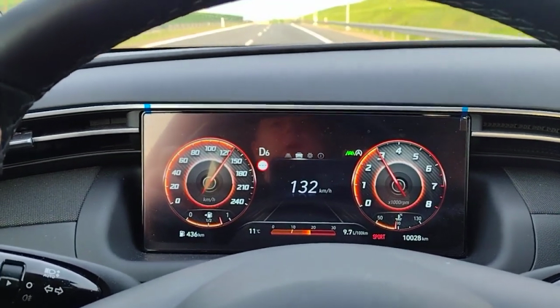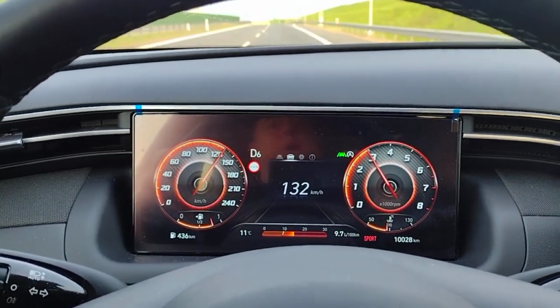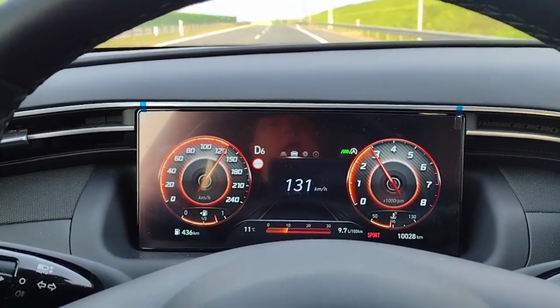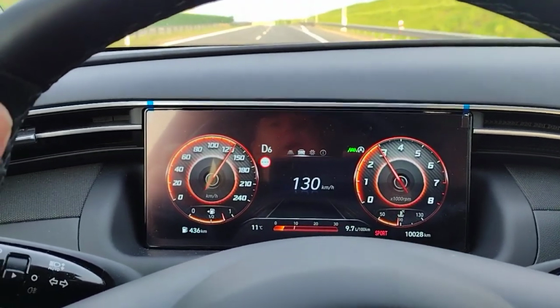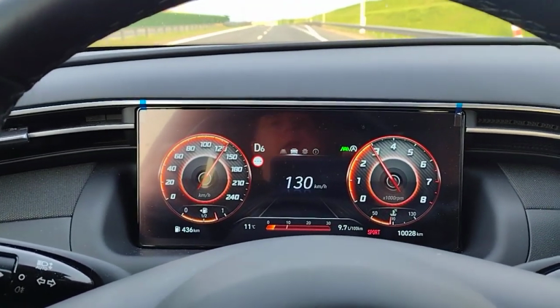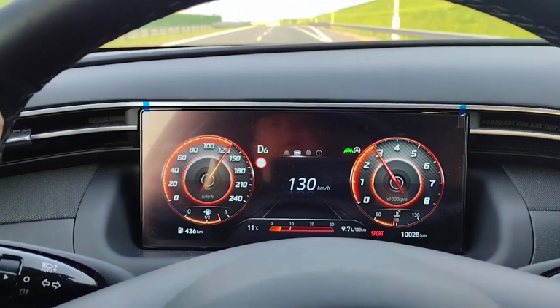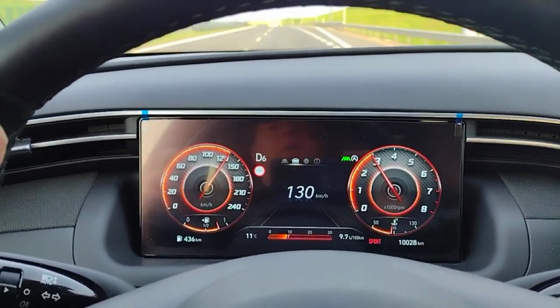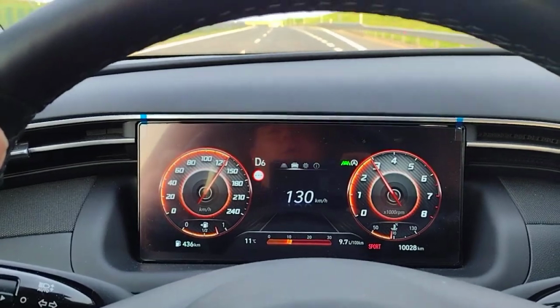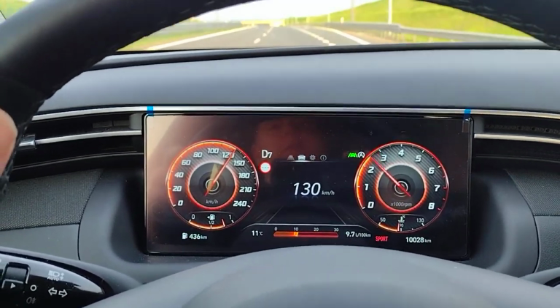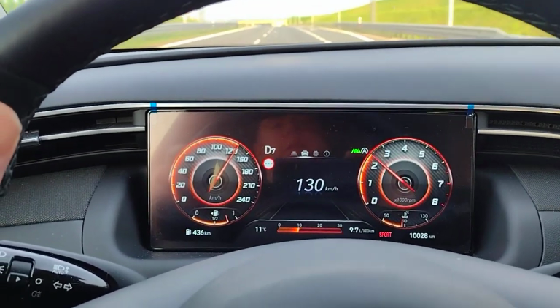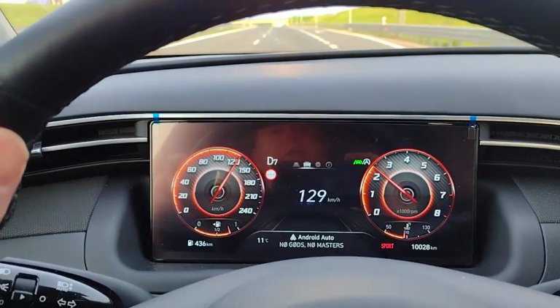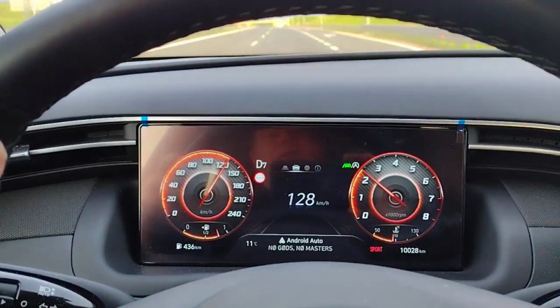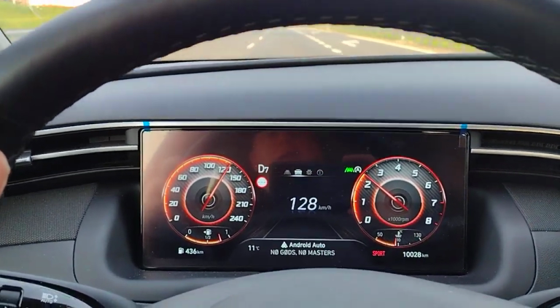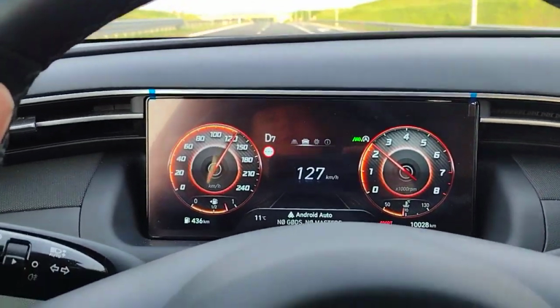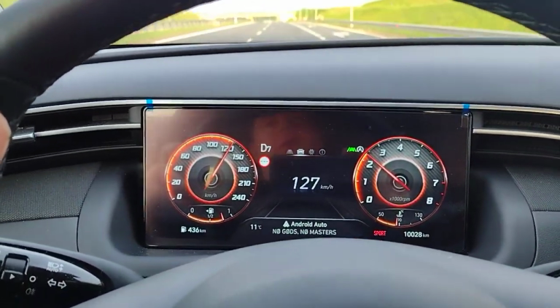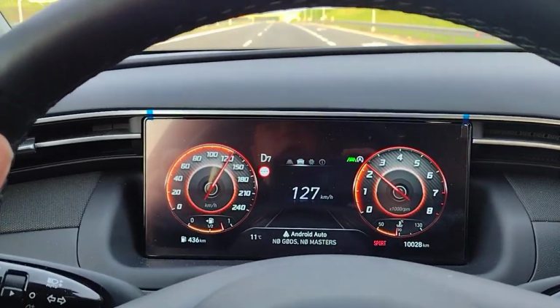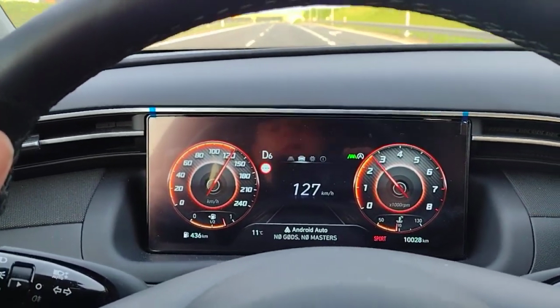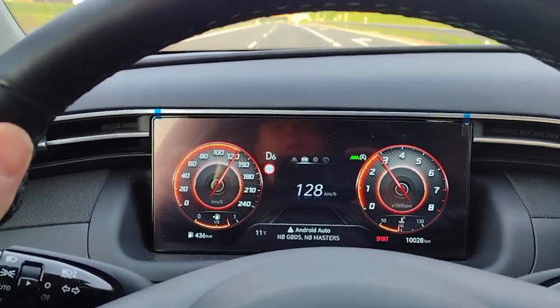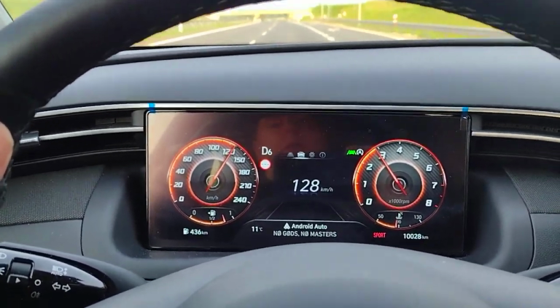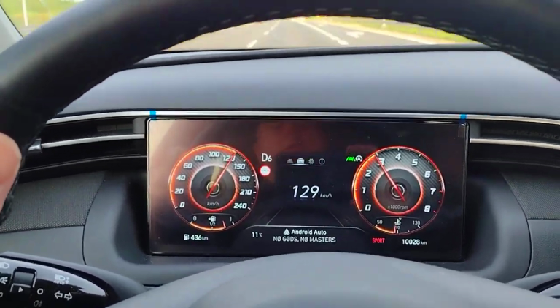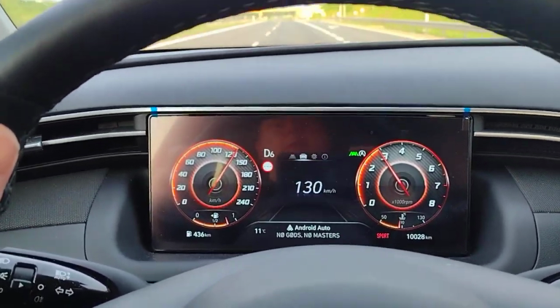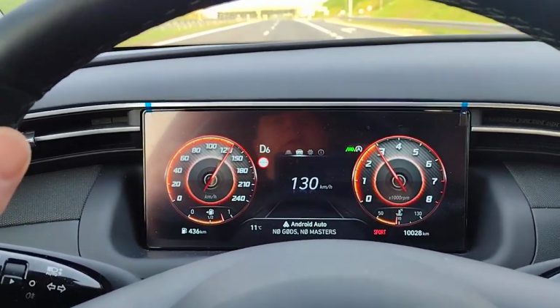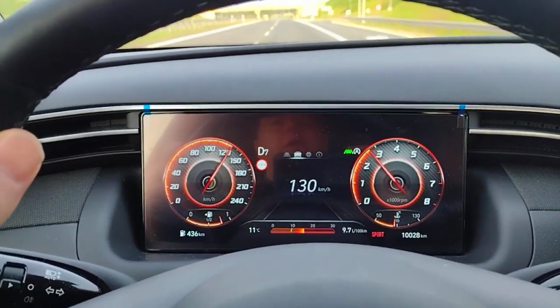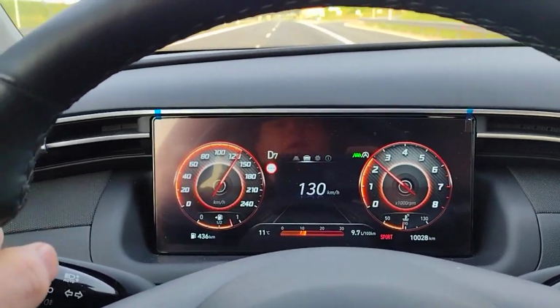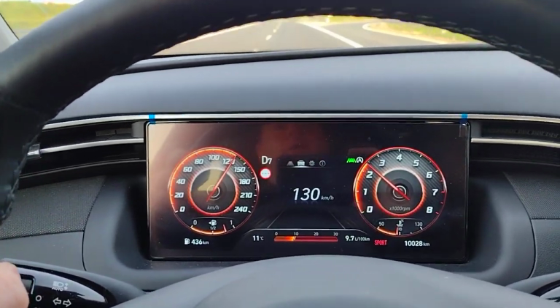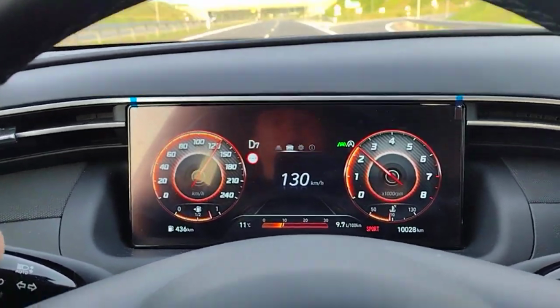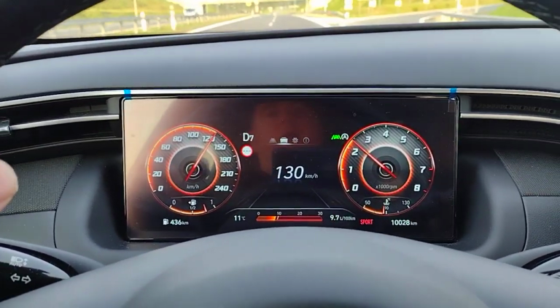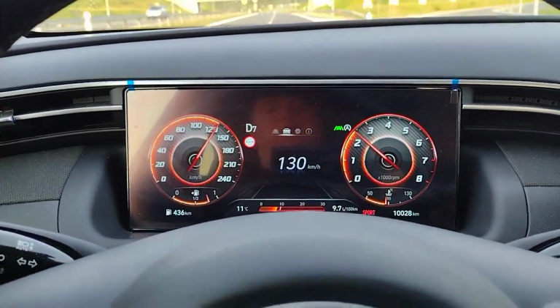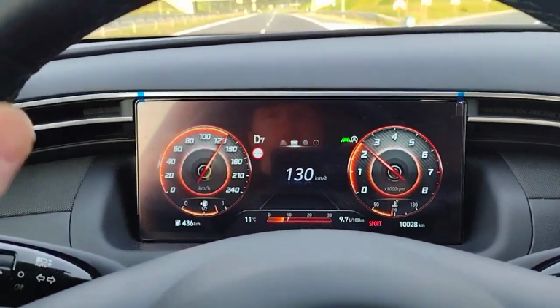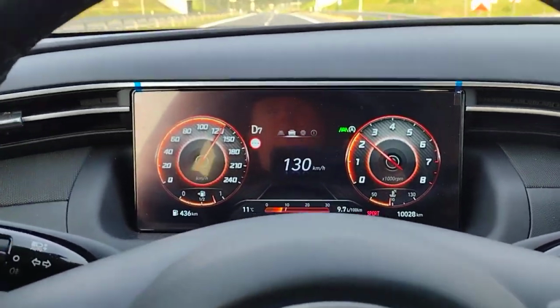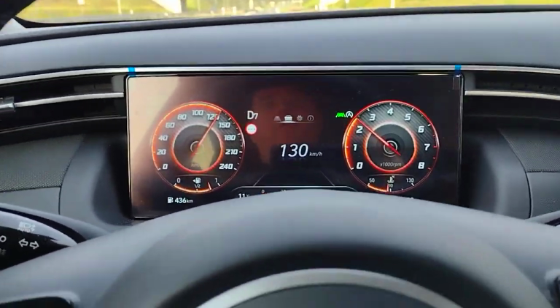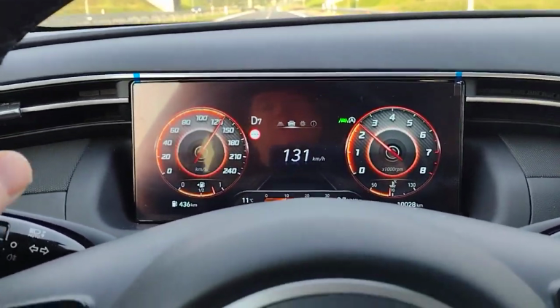We needed 176 kilometers per hour to hit 110 miles an hour, and I don't think this thing is really a good vehicle if we're going that fast.